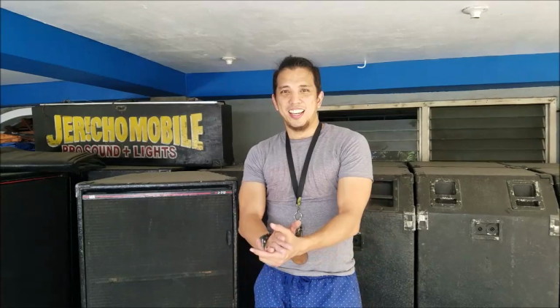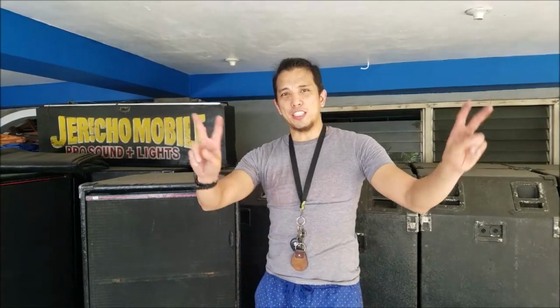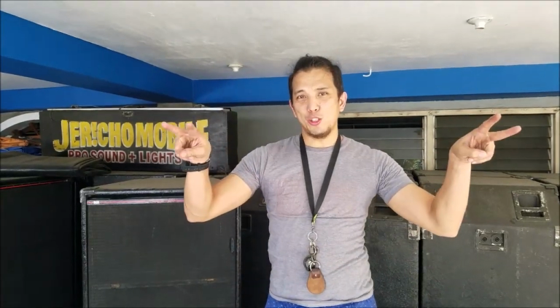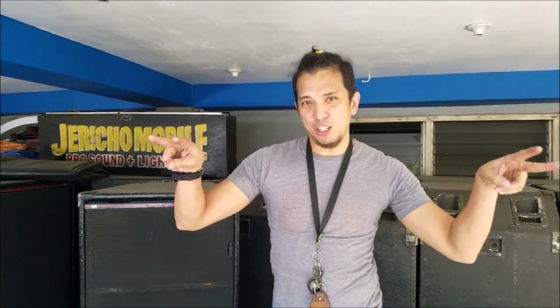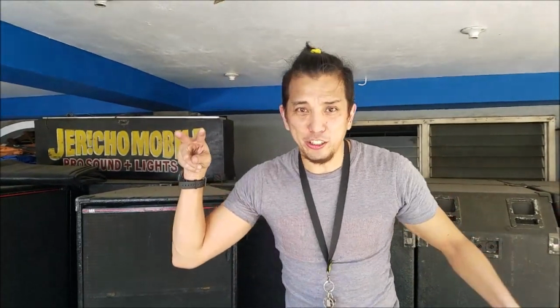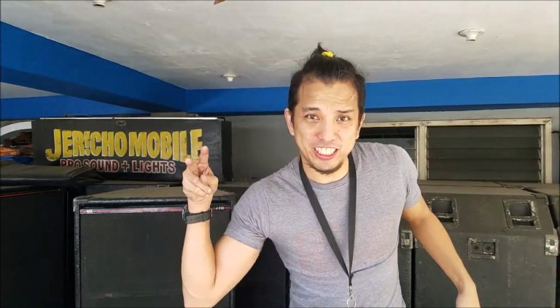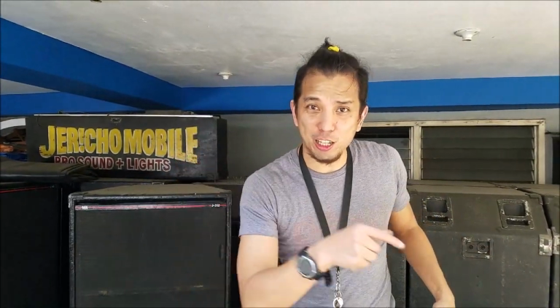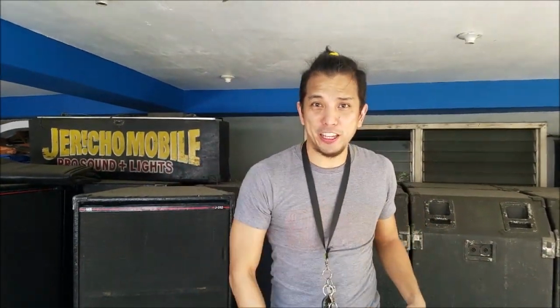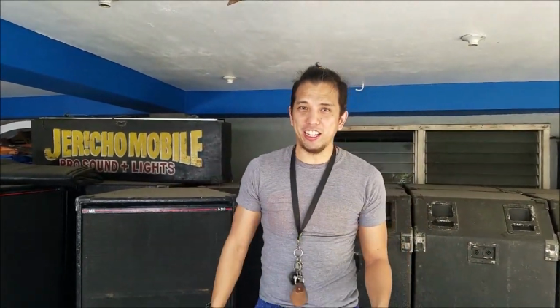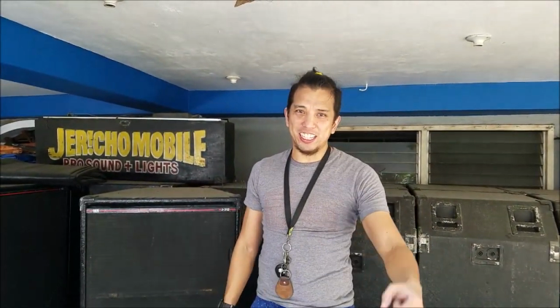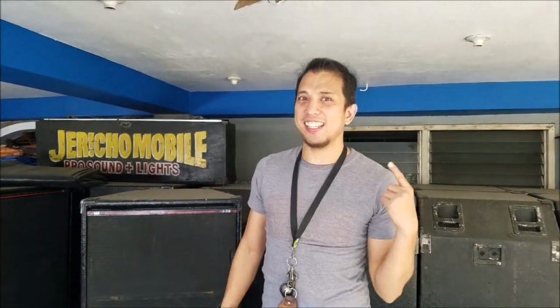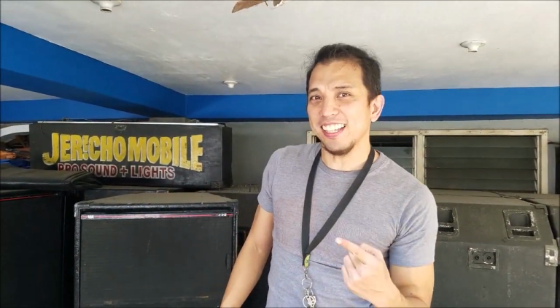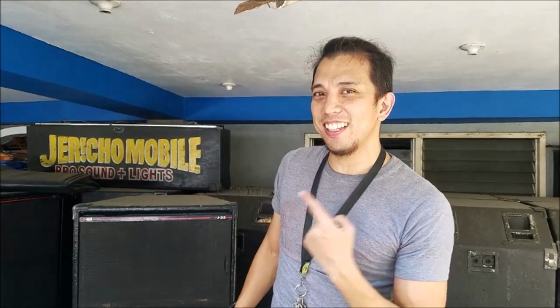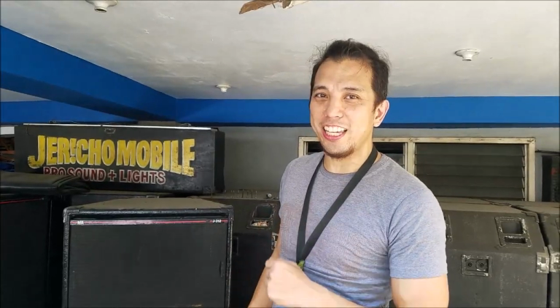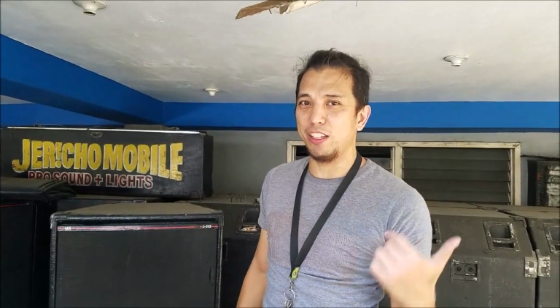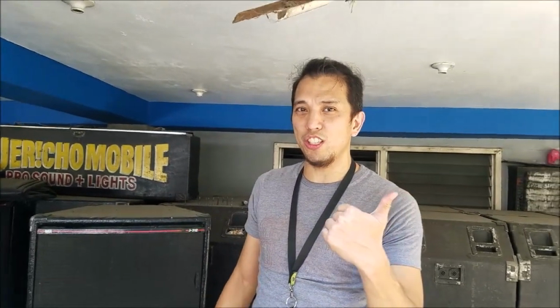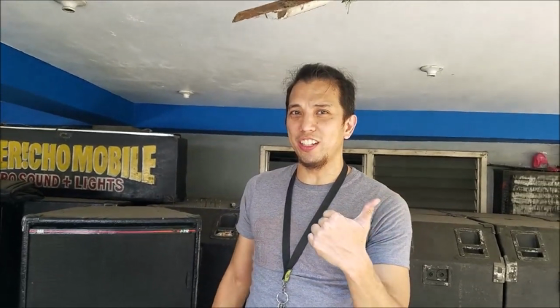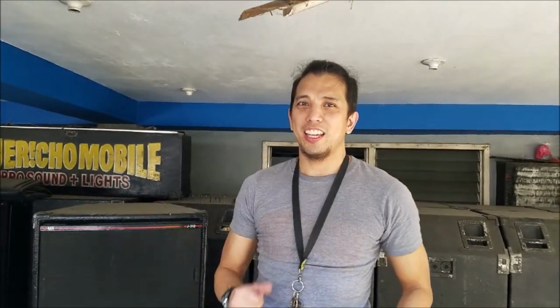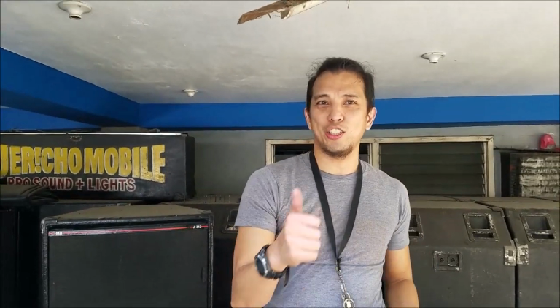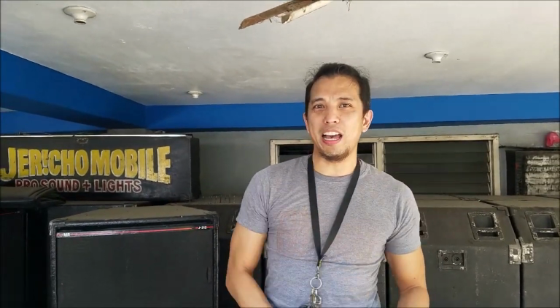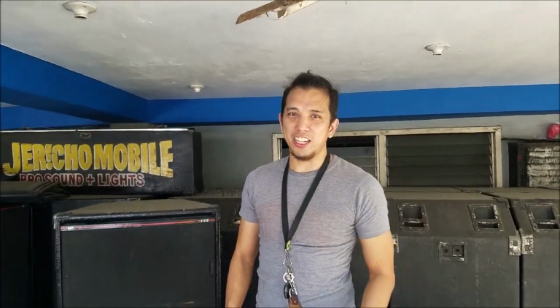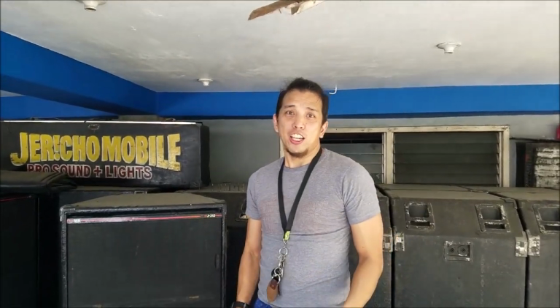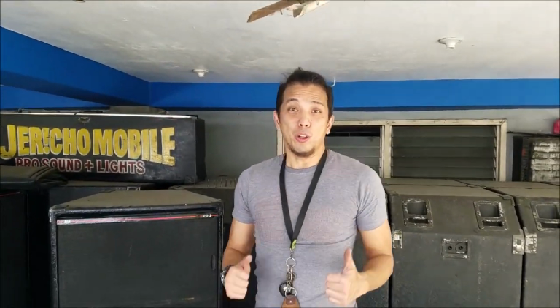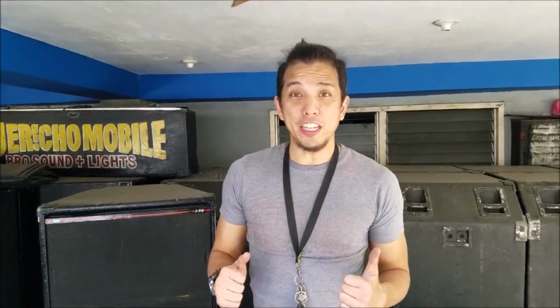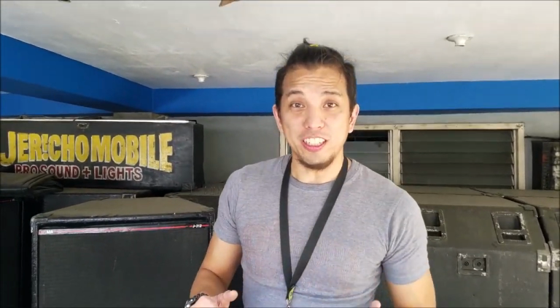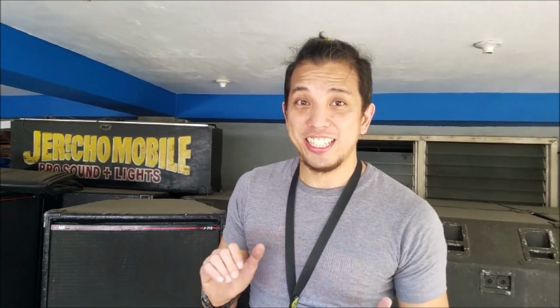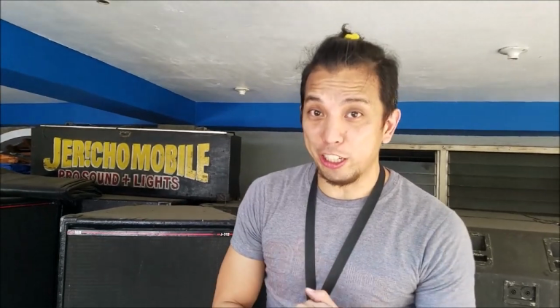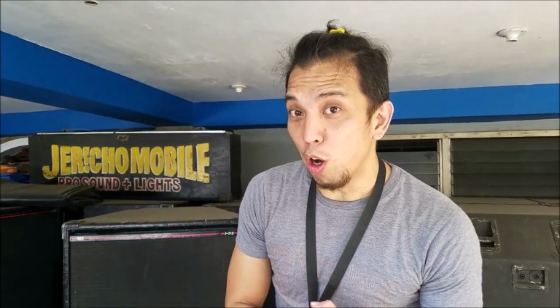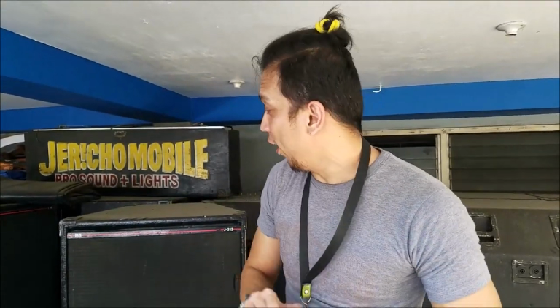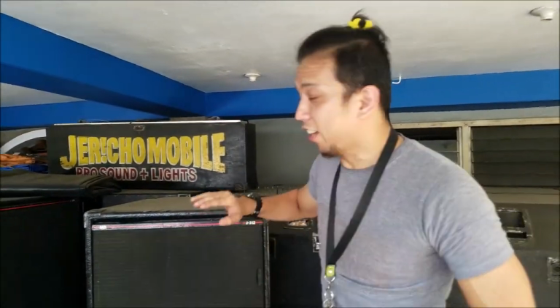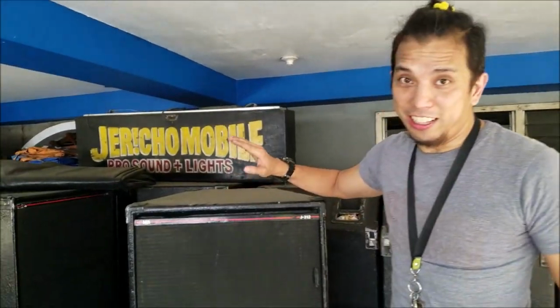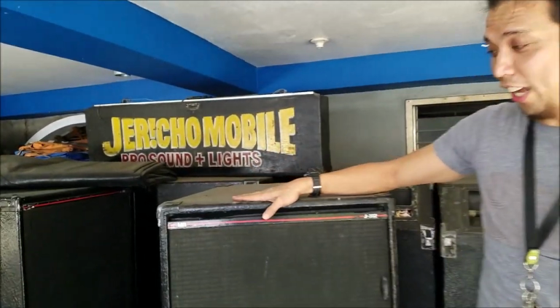Hey, what's up, YouTubers? Thank you for checking my video again right here. This is DJ Gabe, your Zumba instructor and mobile DJ. We're going to feature Jericho Mobile with their ElectroTek.